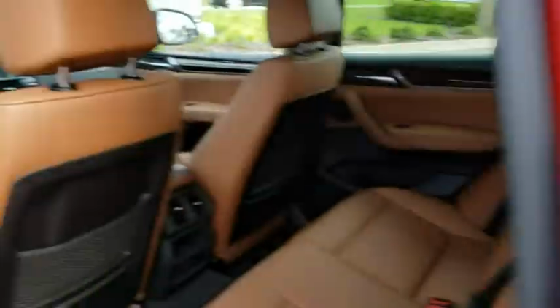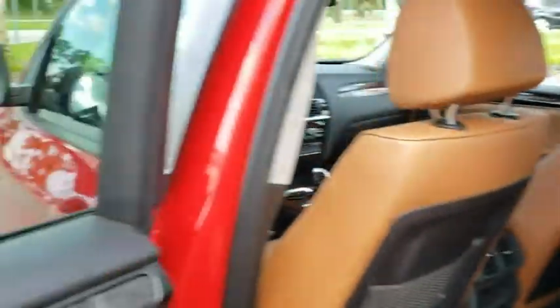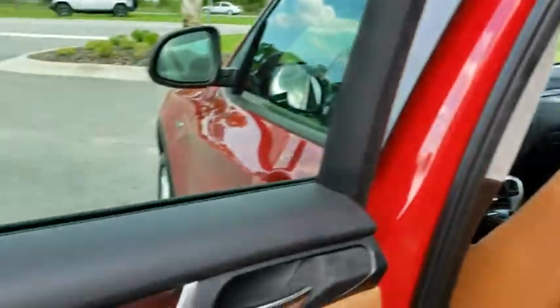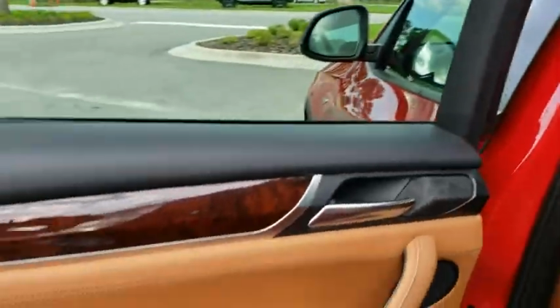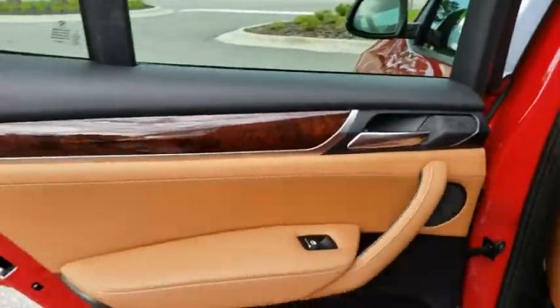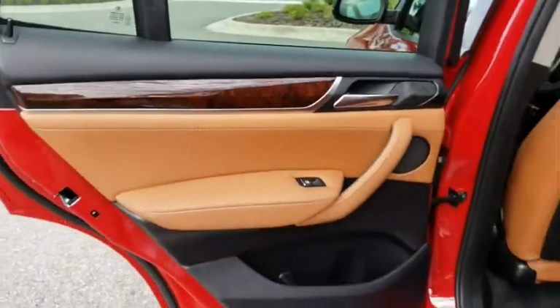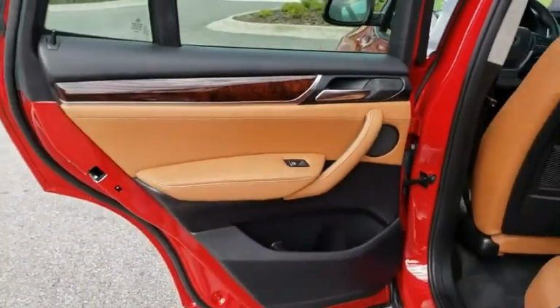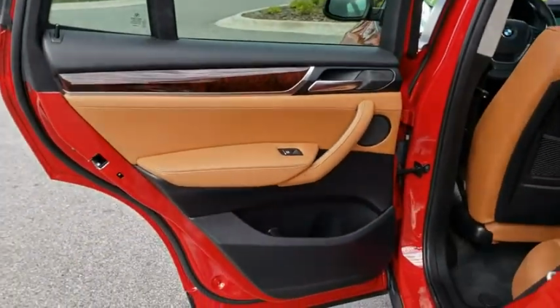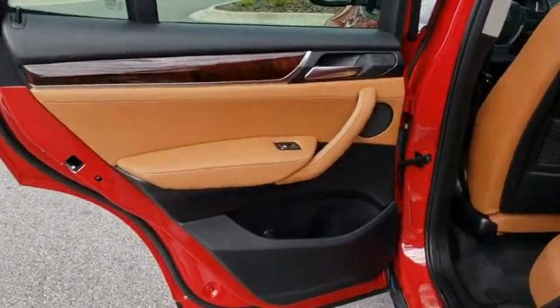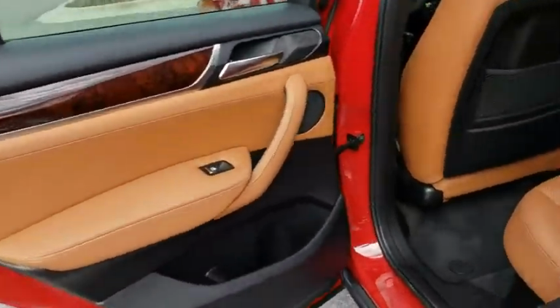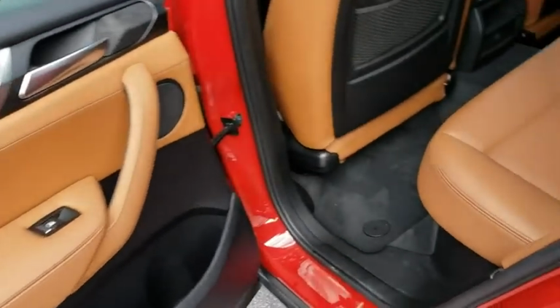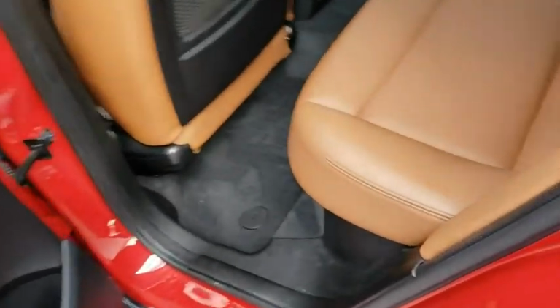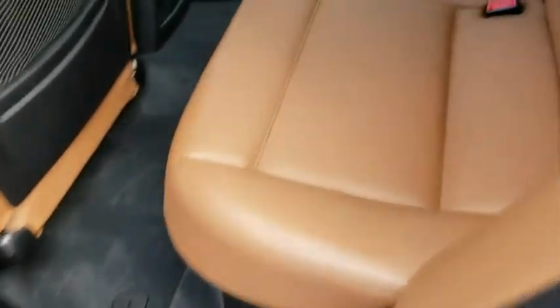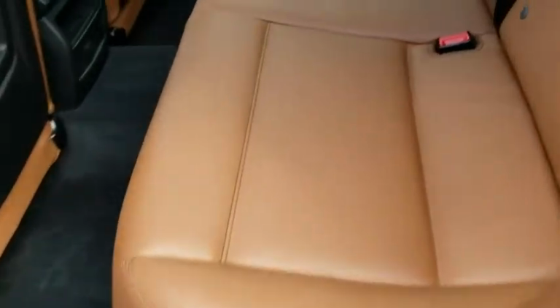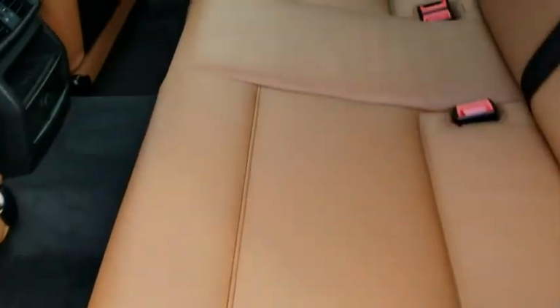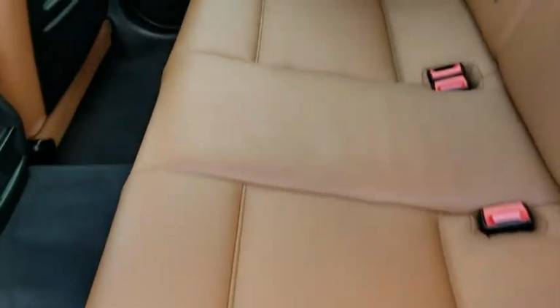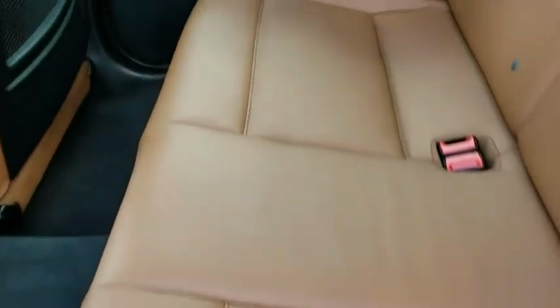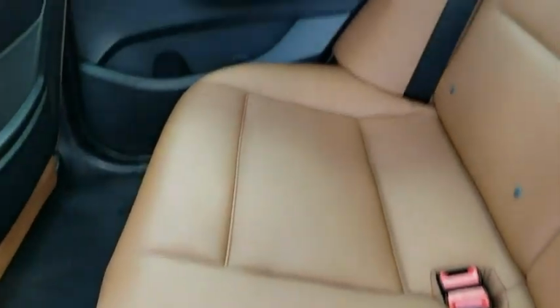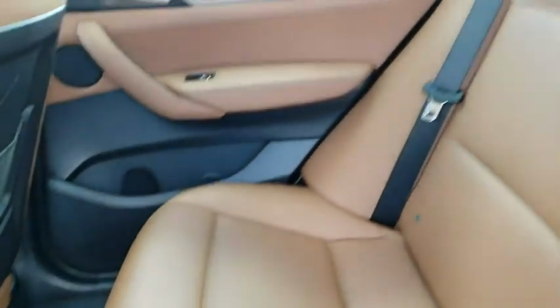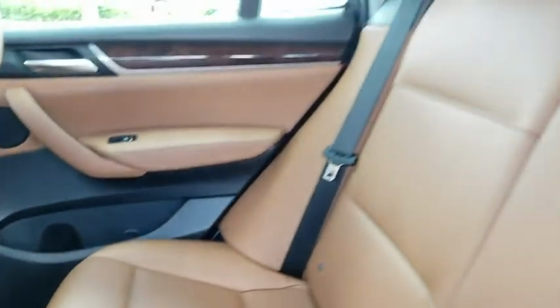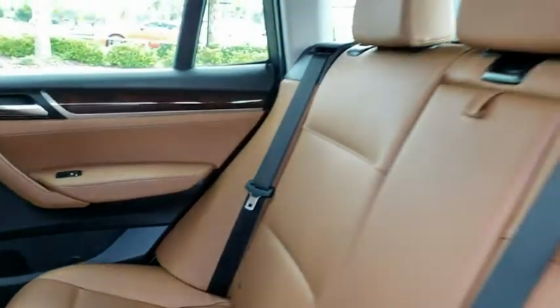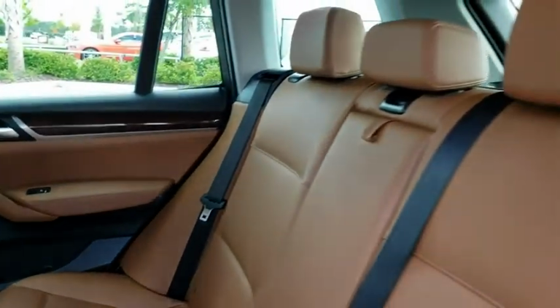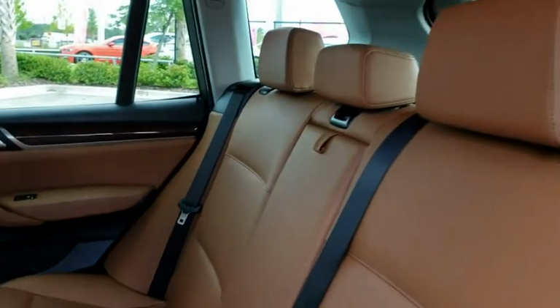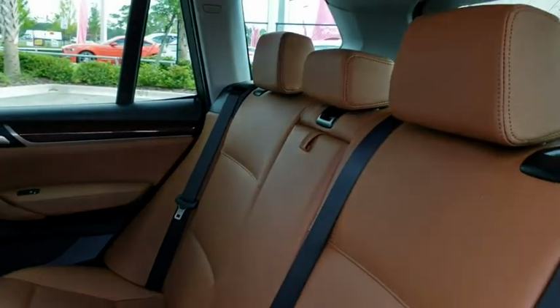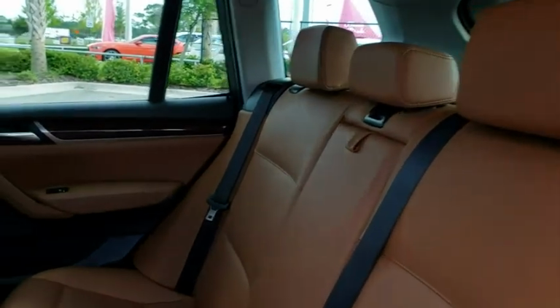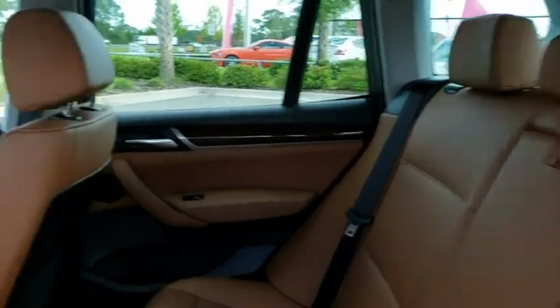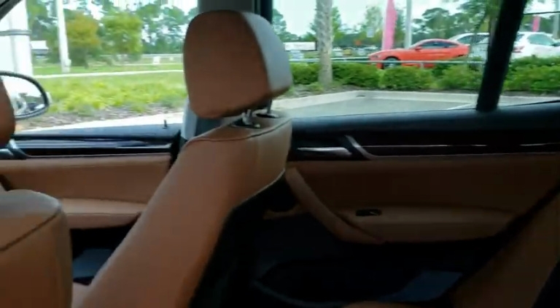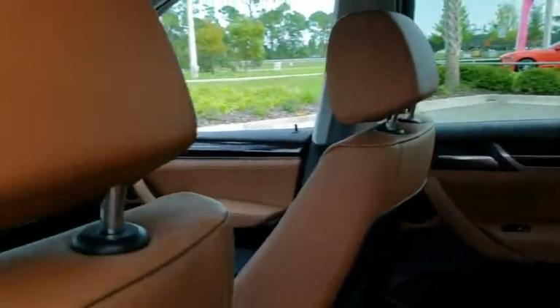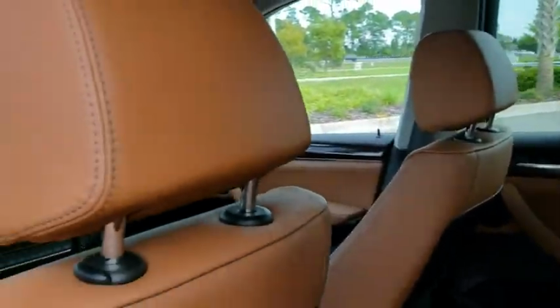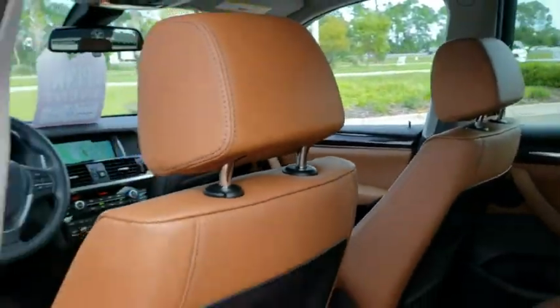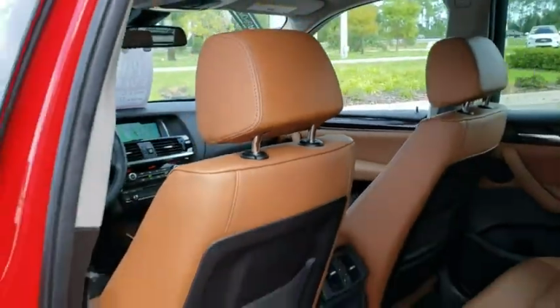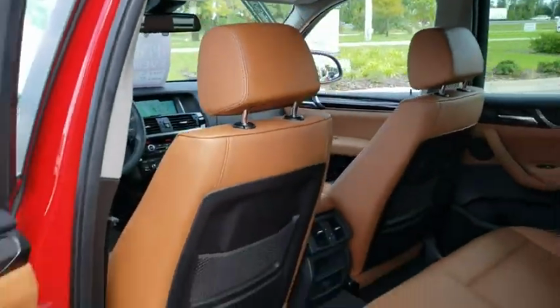Adjustable steering wheel, power steering, auto-dimming rearview mirror, cruise control, floor mats, four-wheel disc brakes, aluminum wheels, AM-FM stereo radio, climate control.